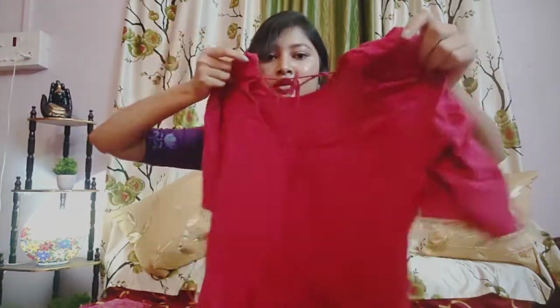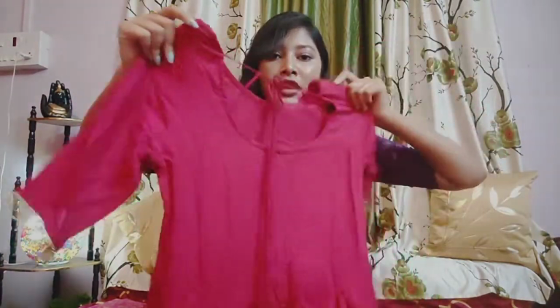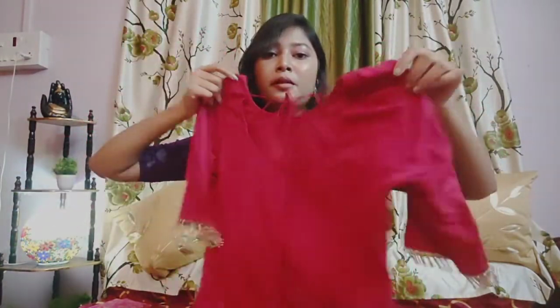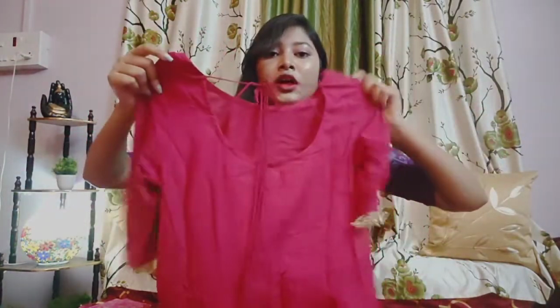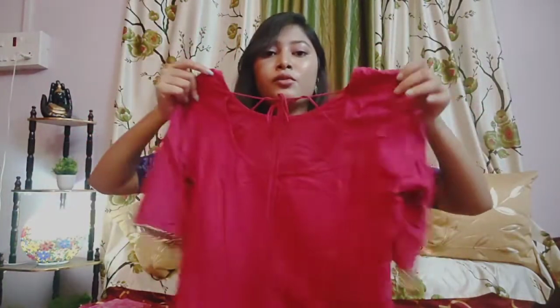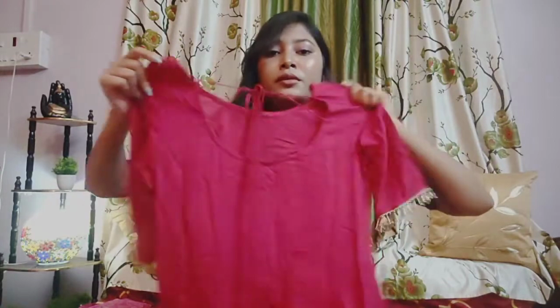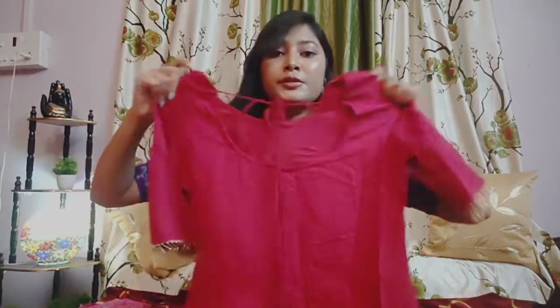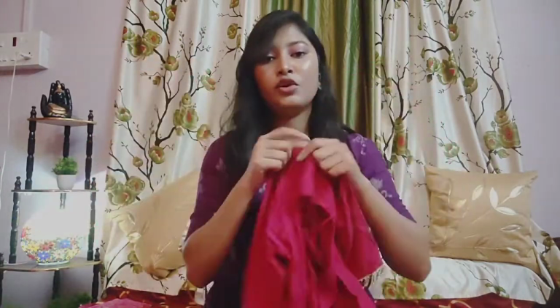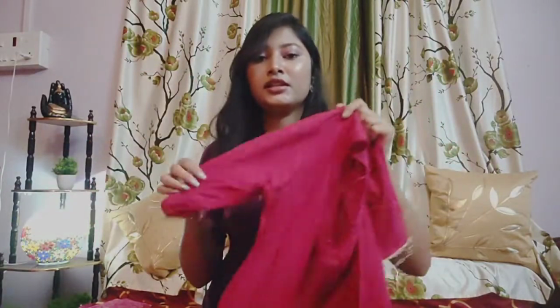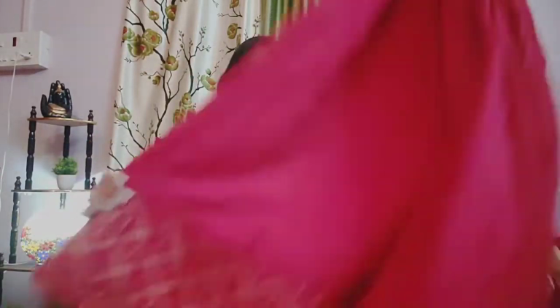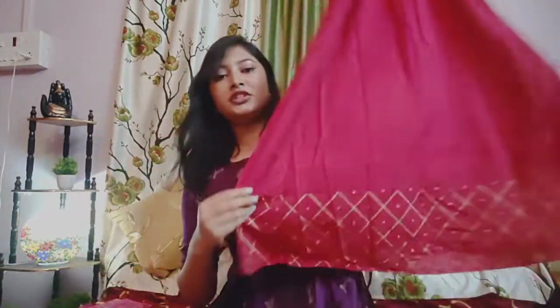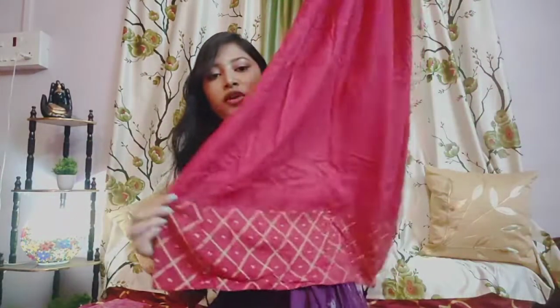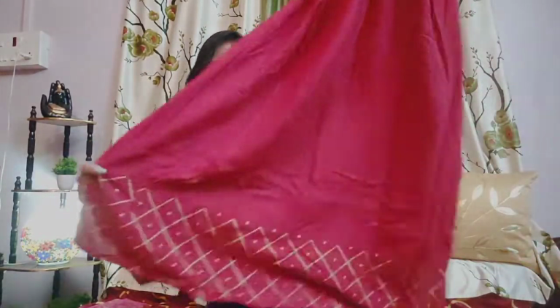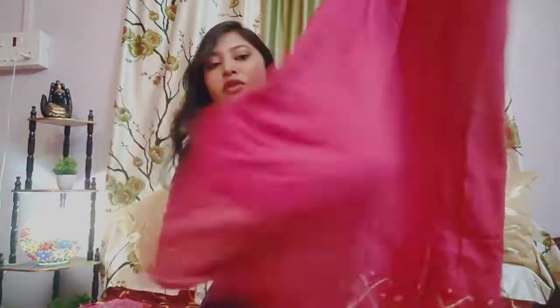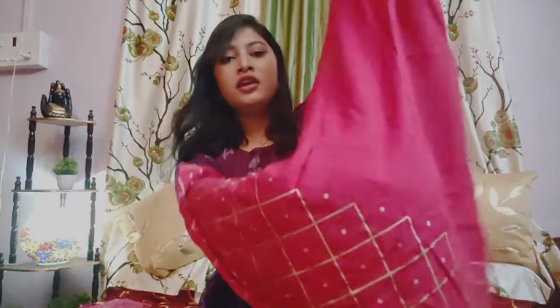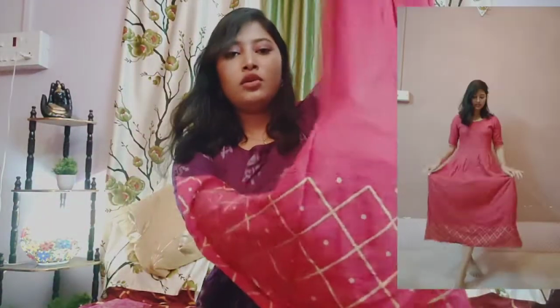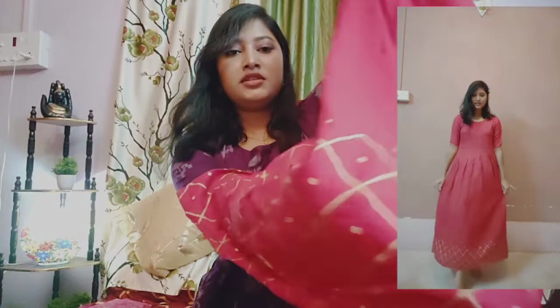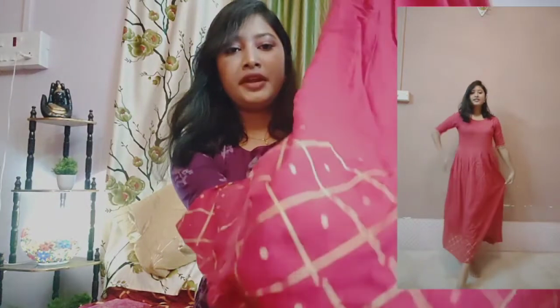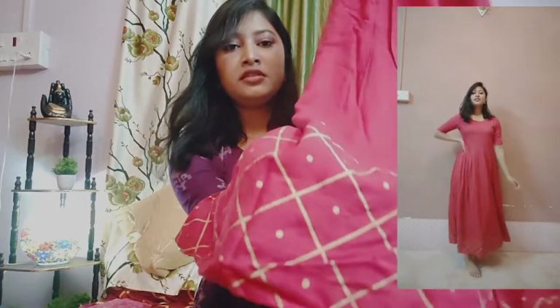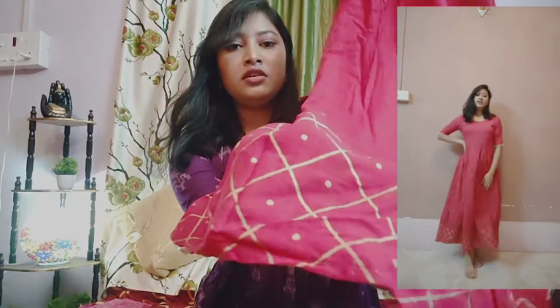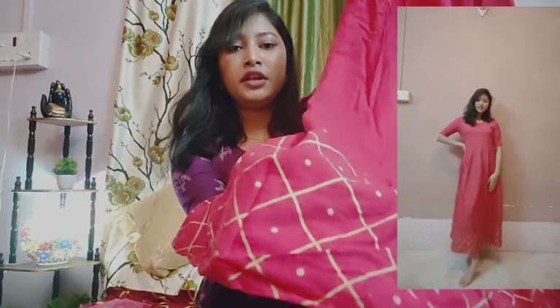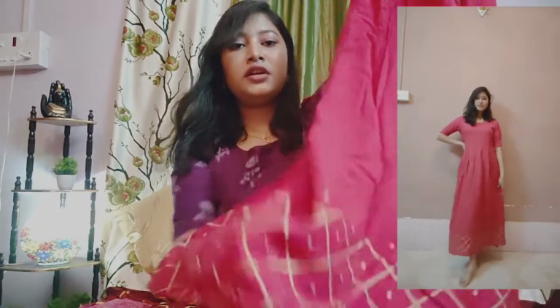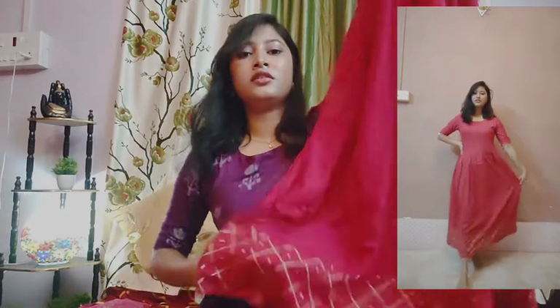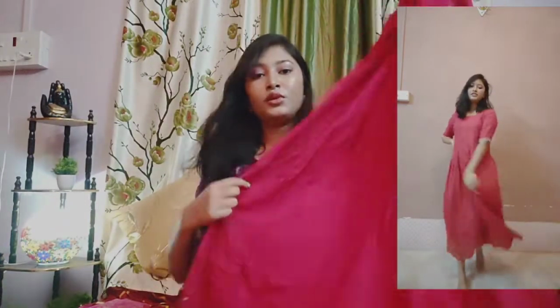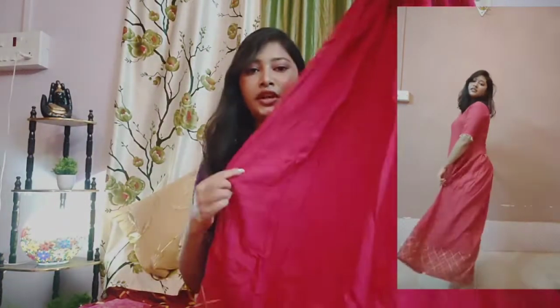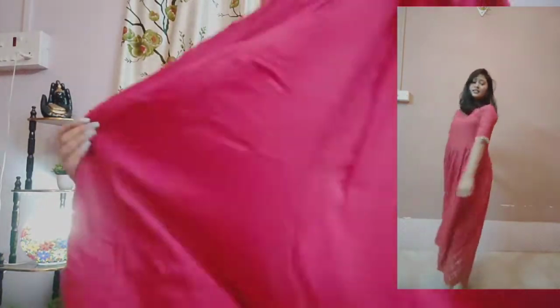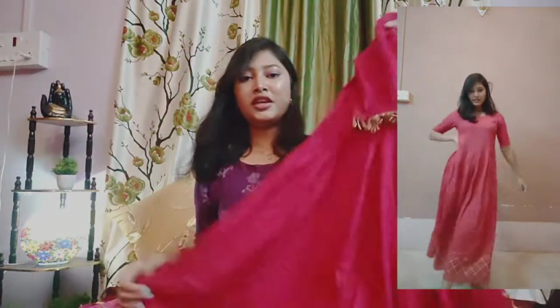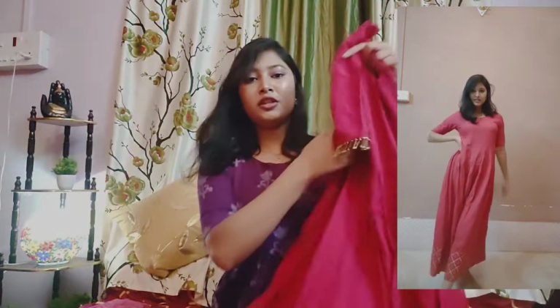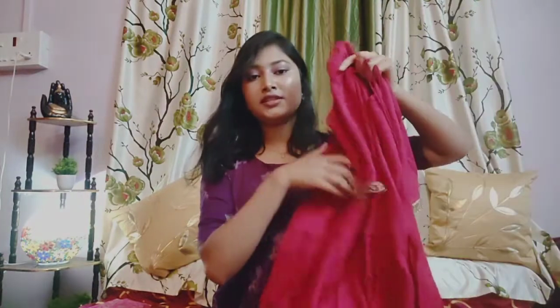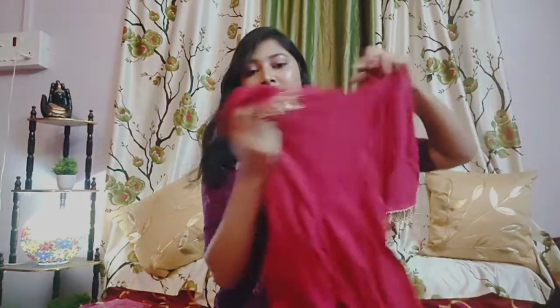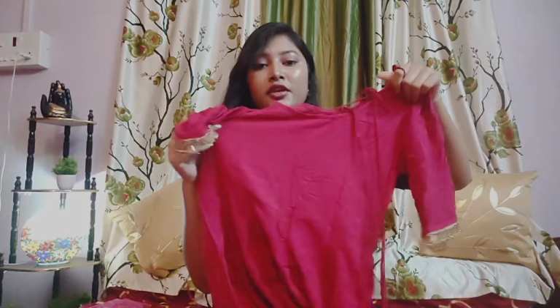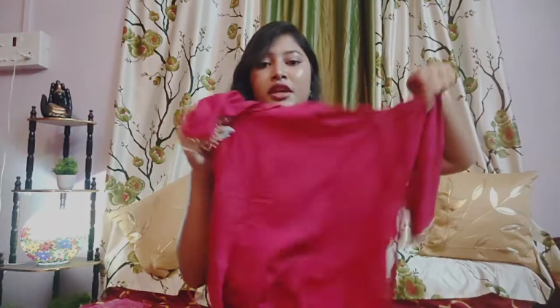I will show you the trial part. It will be very good. The bottom of the border is this — this is a print, not thread work. The quality is correct.